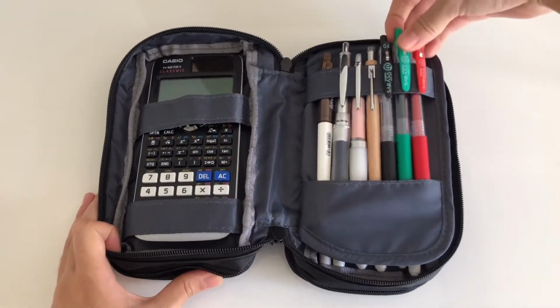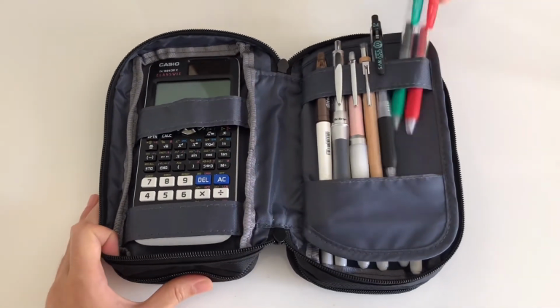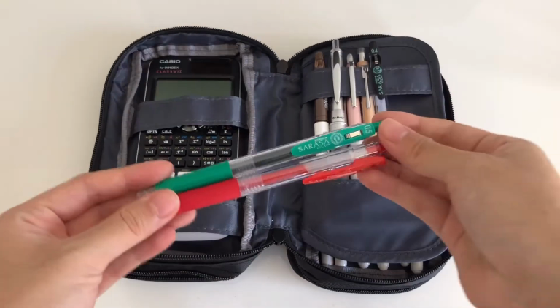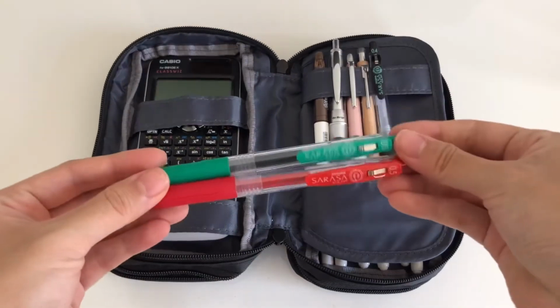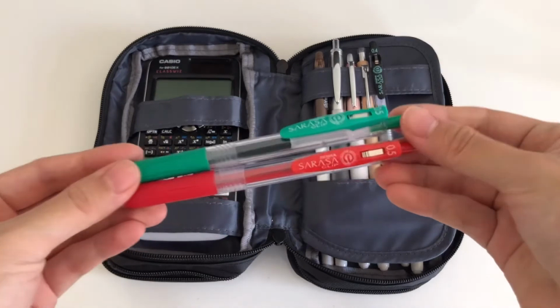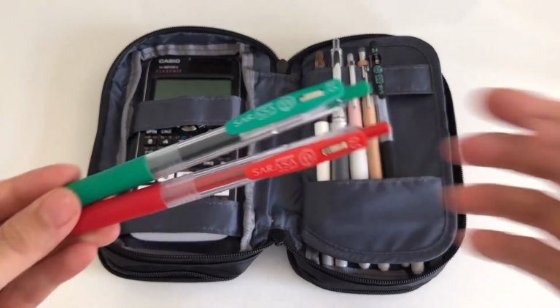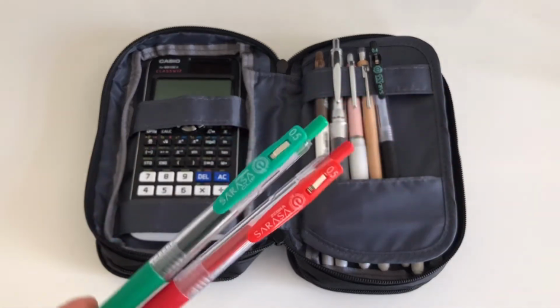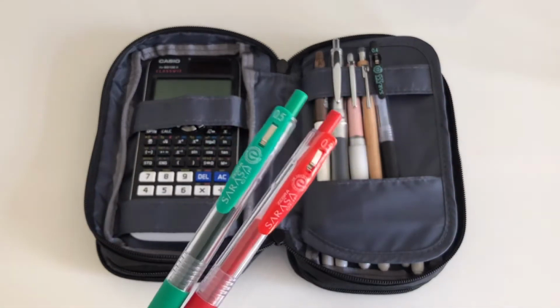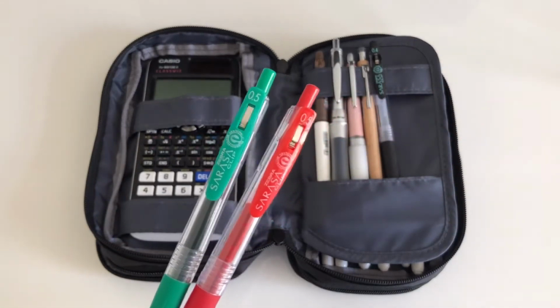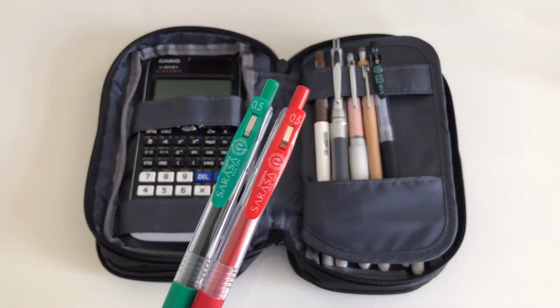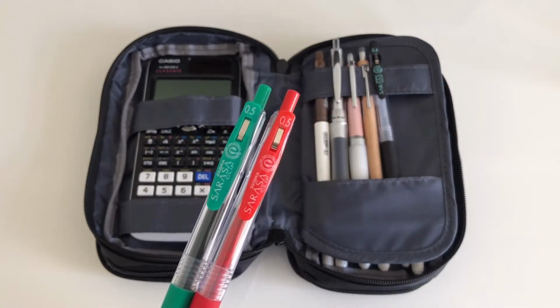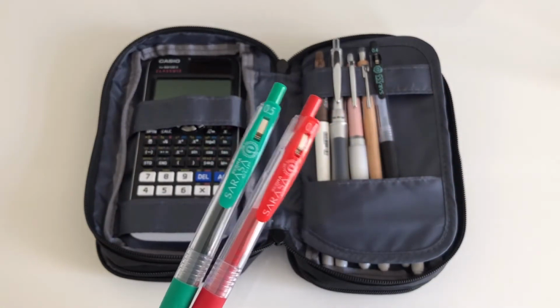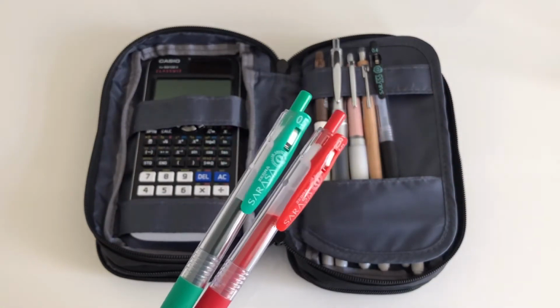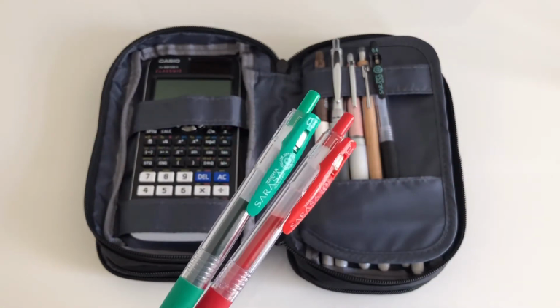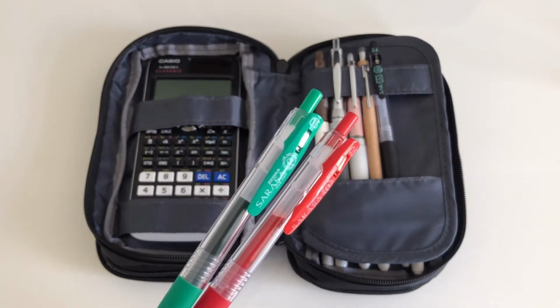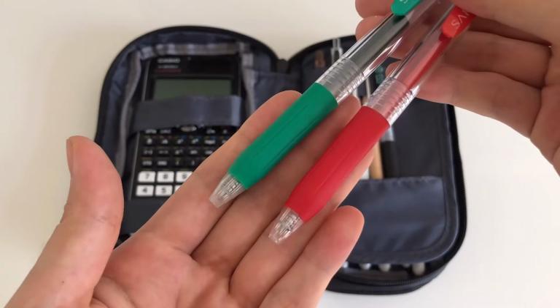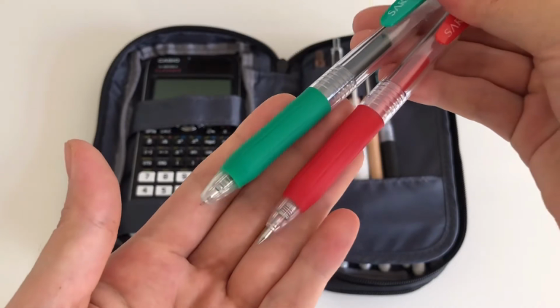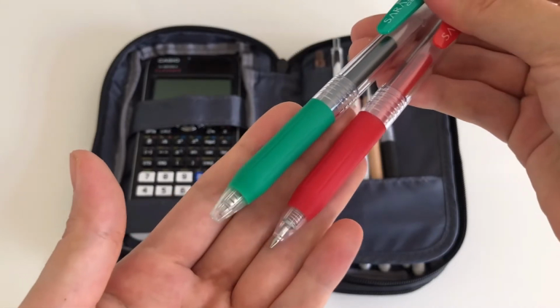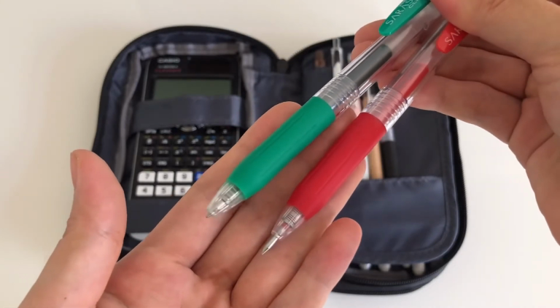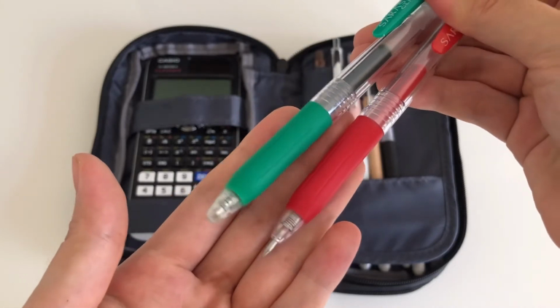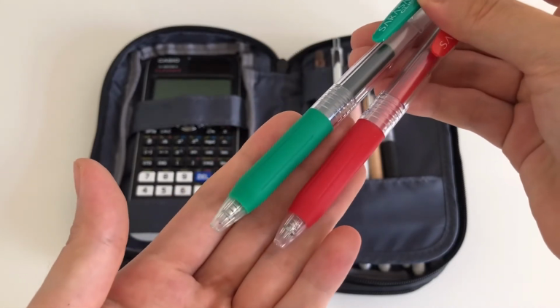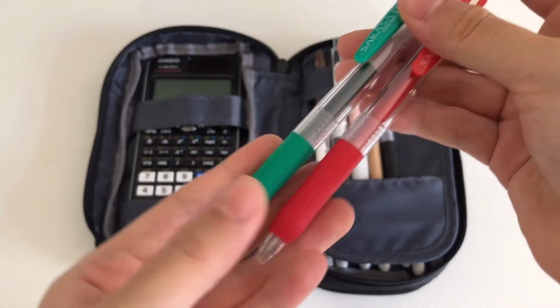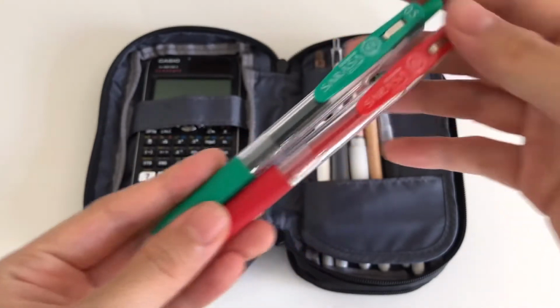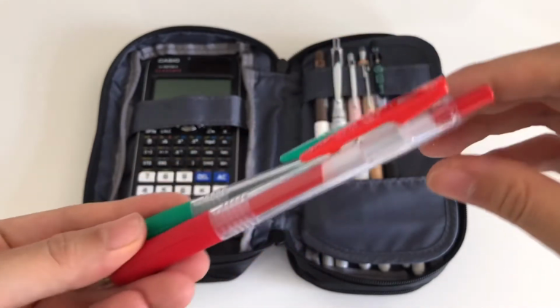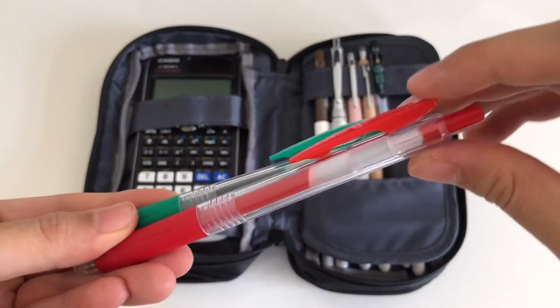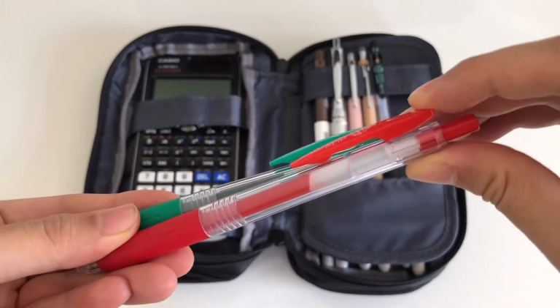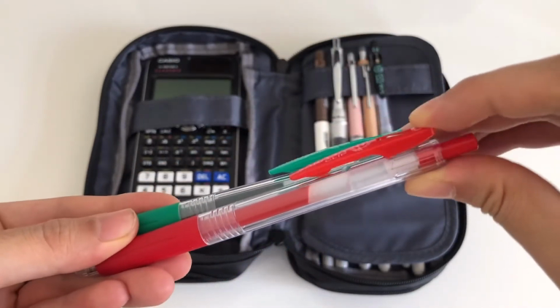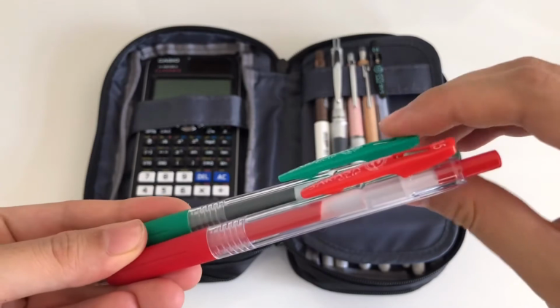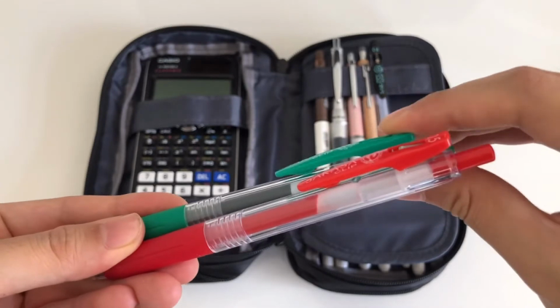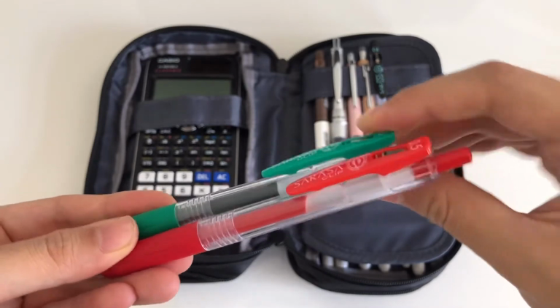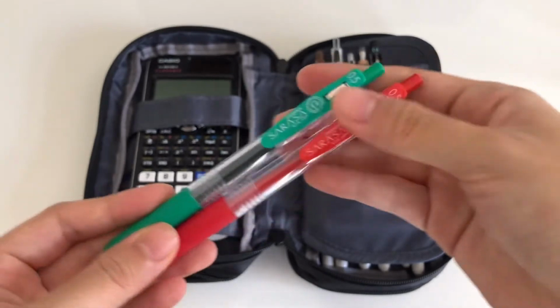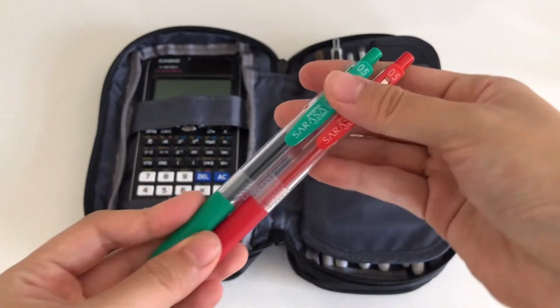These two green and red pens are from the same brand just in the 0.5mm tip and in different colors. I plan to use these two pens for corrections on tests, quizzes, and homework.